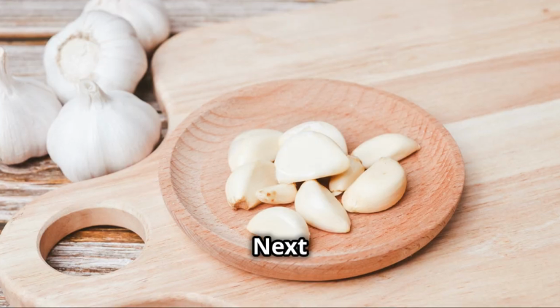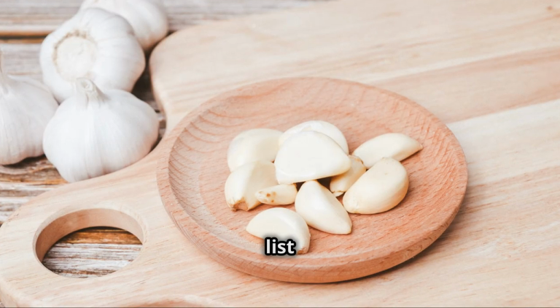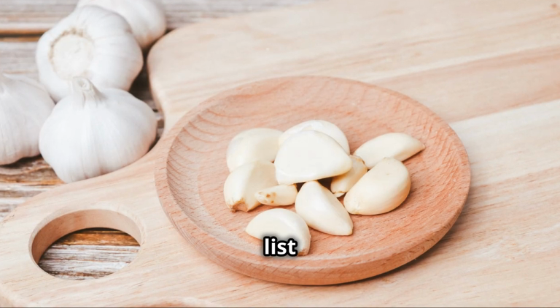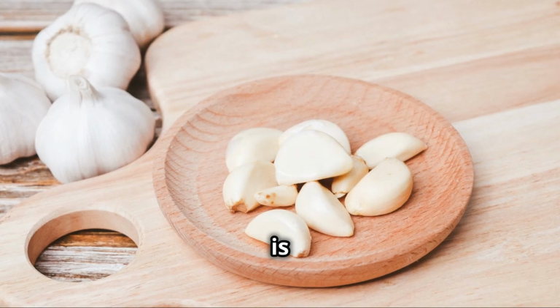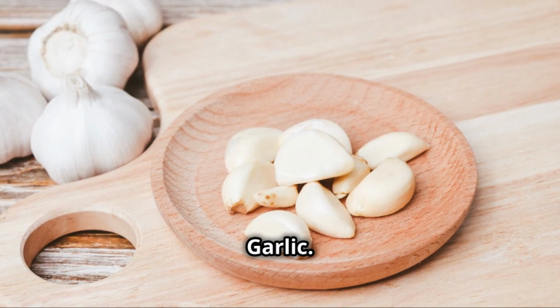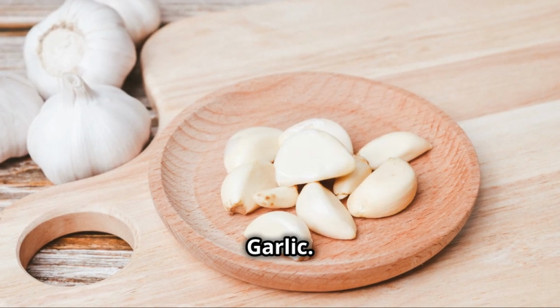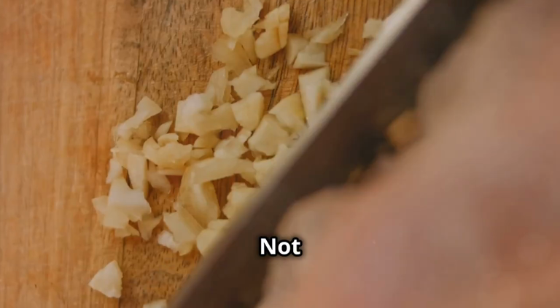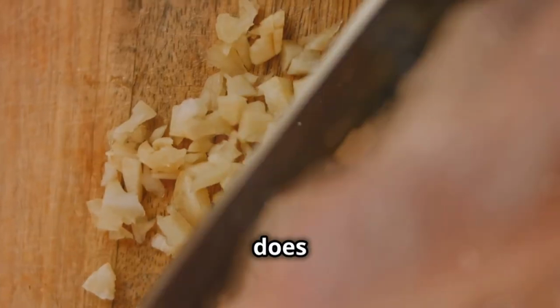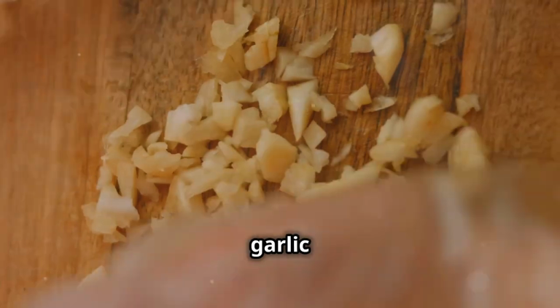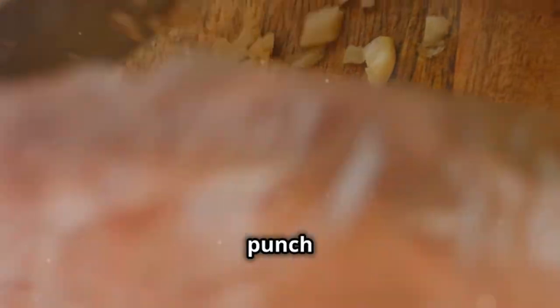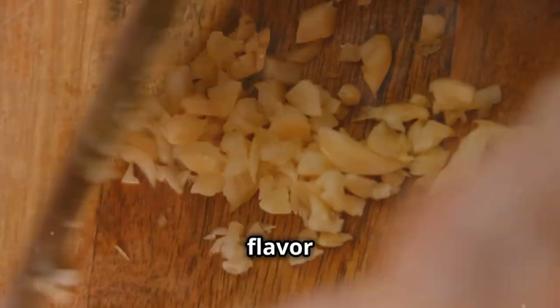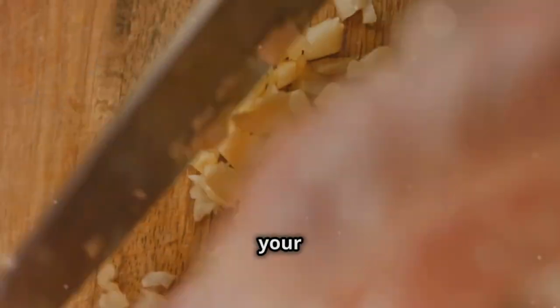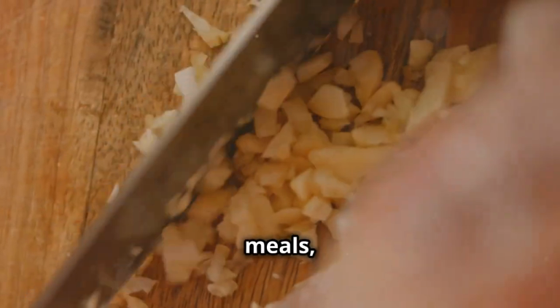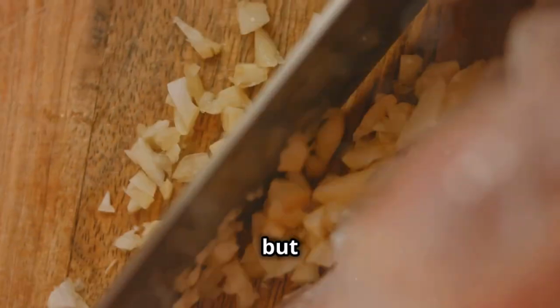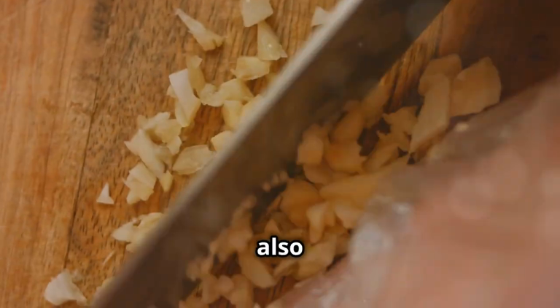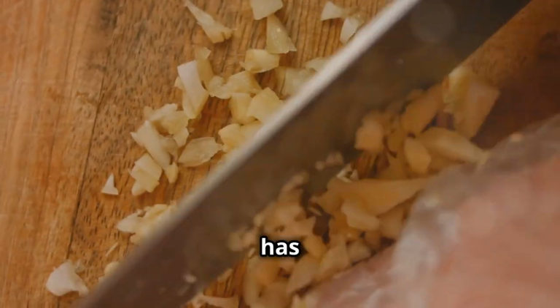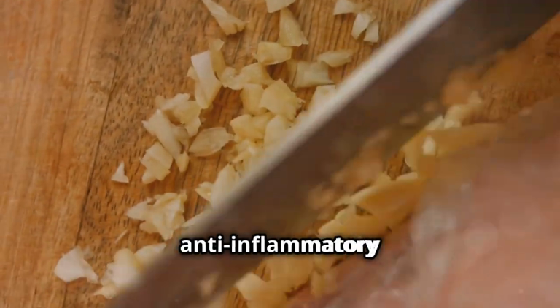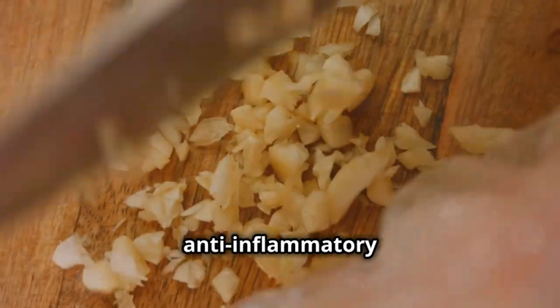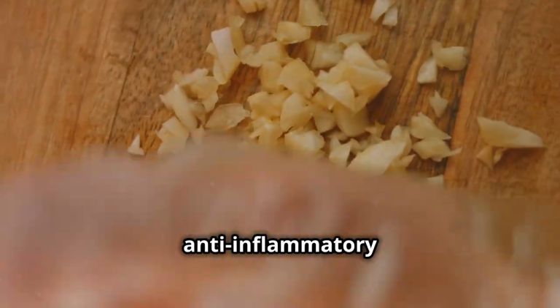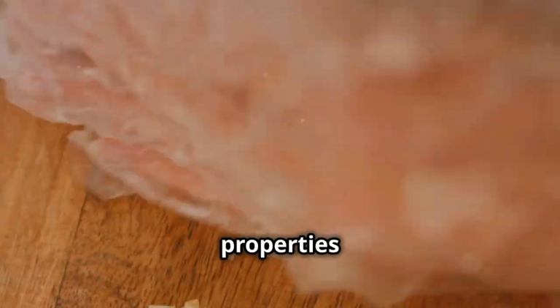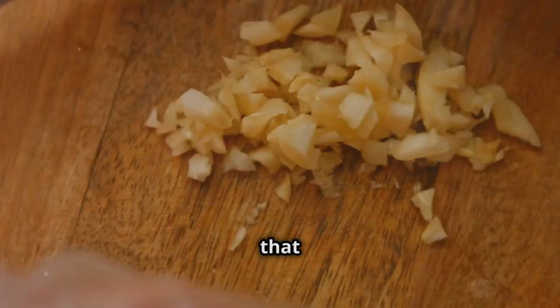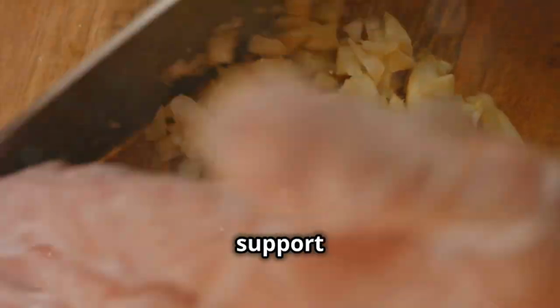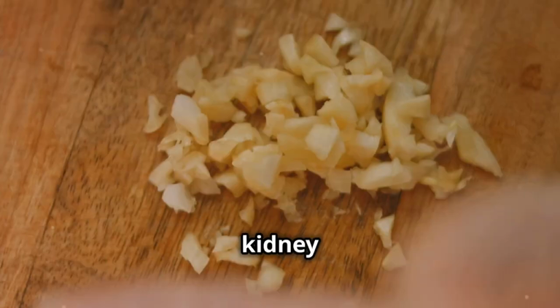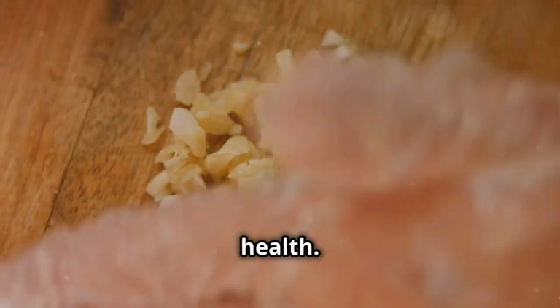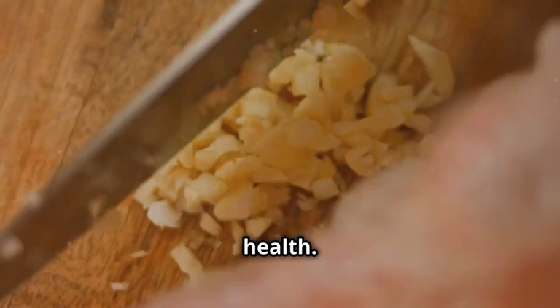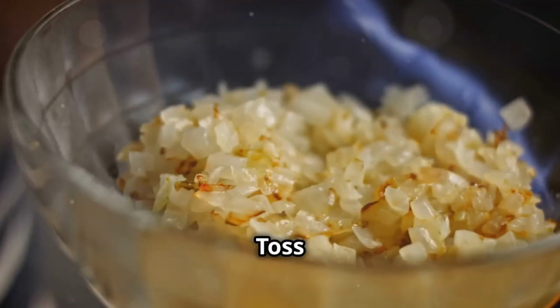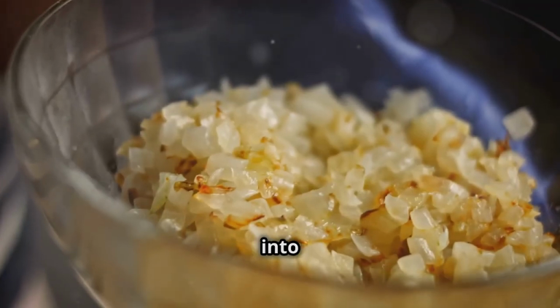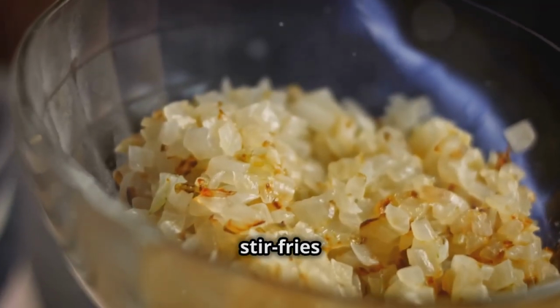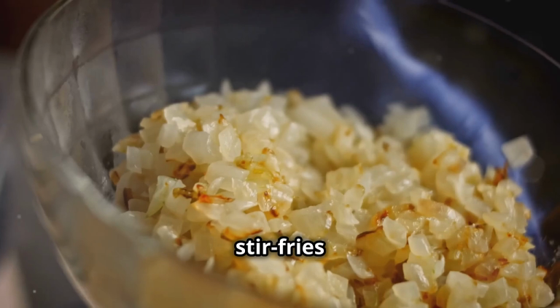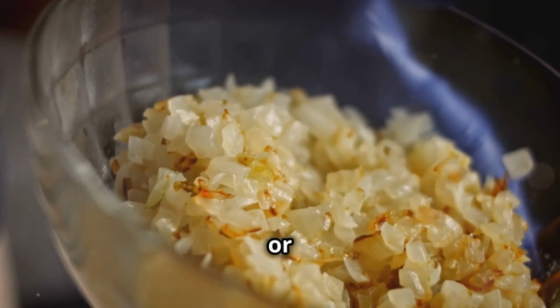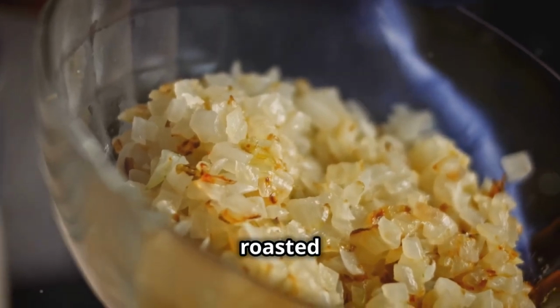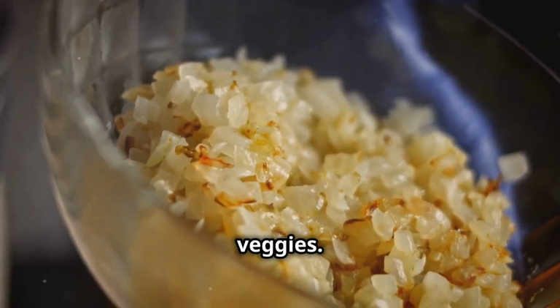Next on the list is garlic. Not only does garlic add a punch of flavor to your meals, but it also has anti-inflammatory properties that support kidney health. Toss some into your stir fries or roasted veggies.